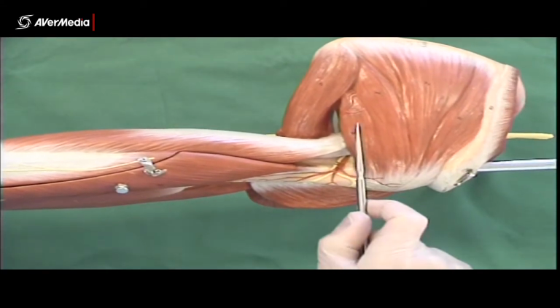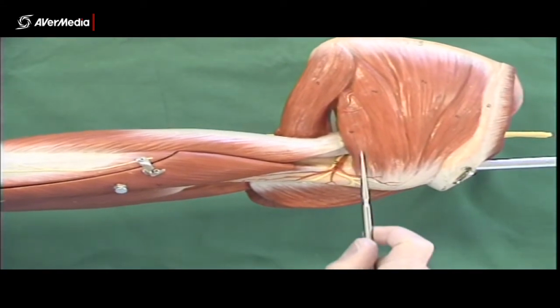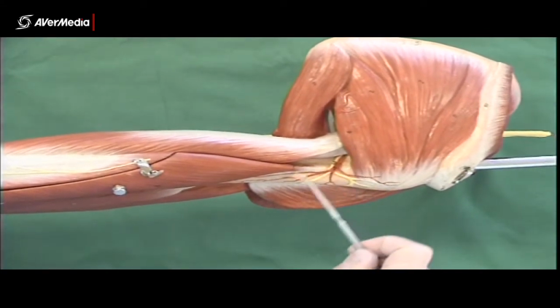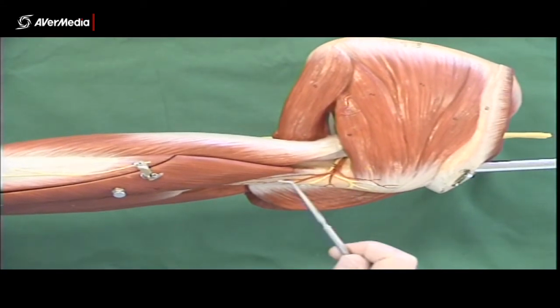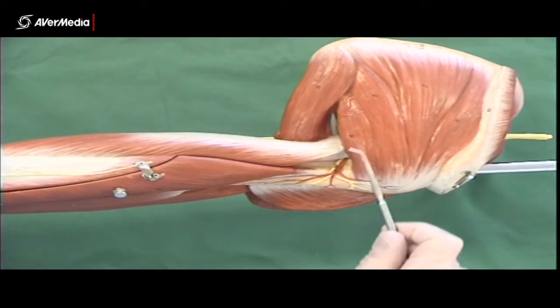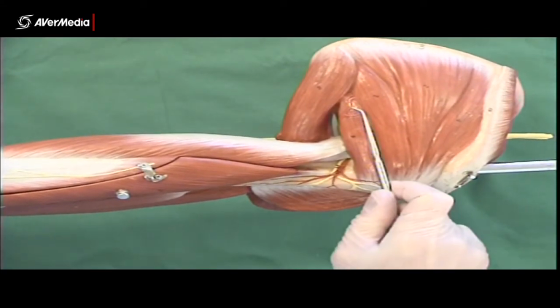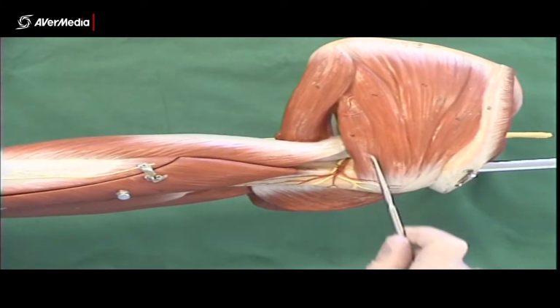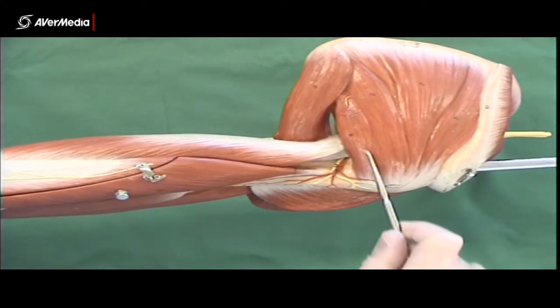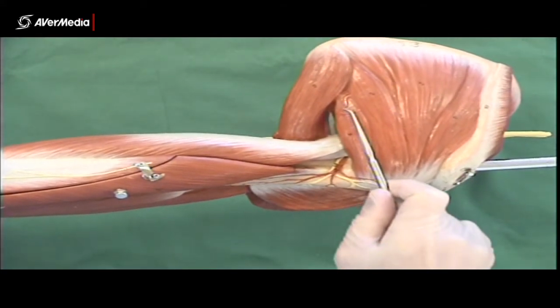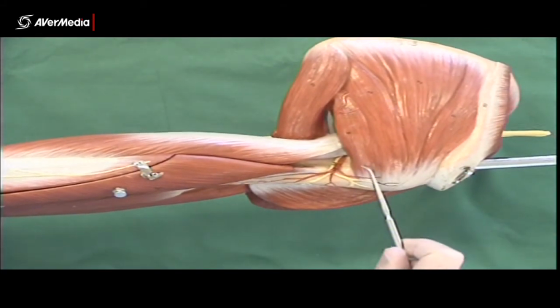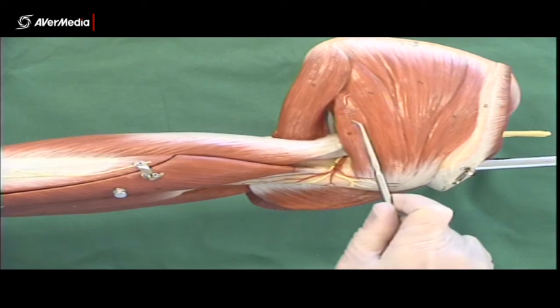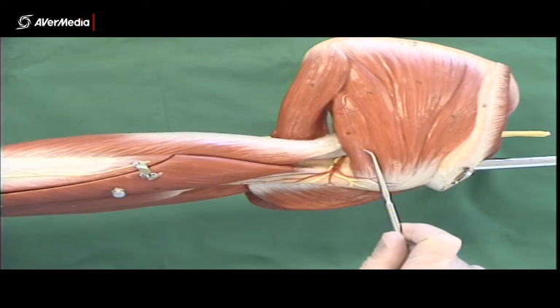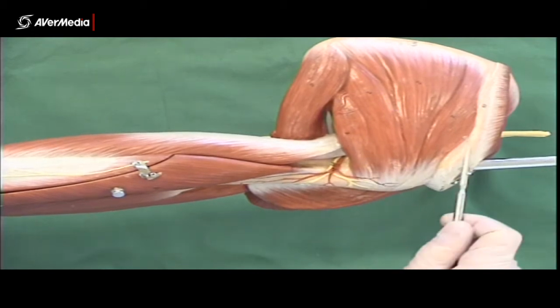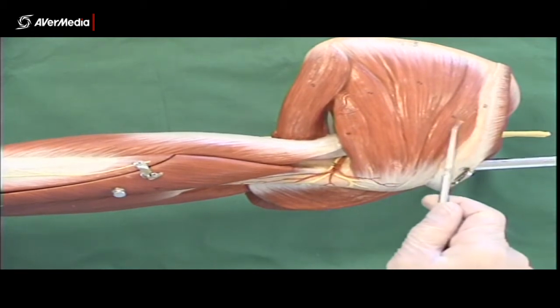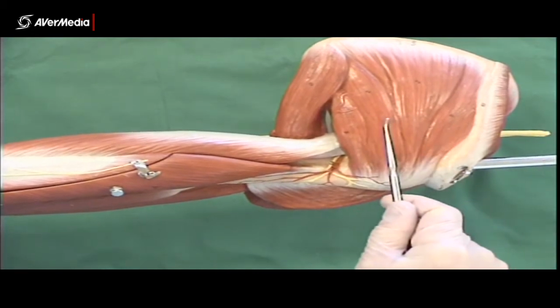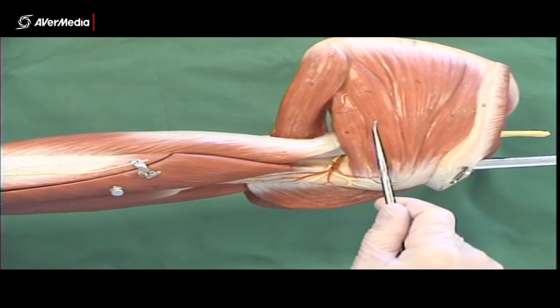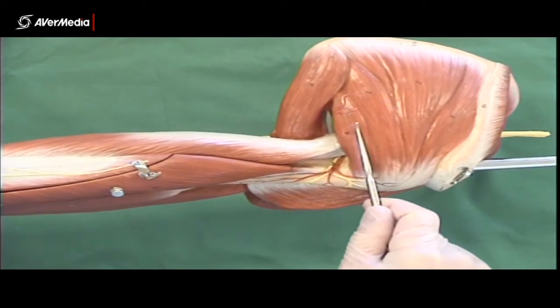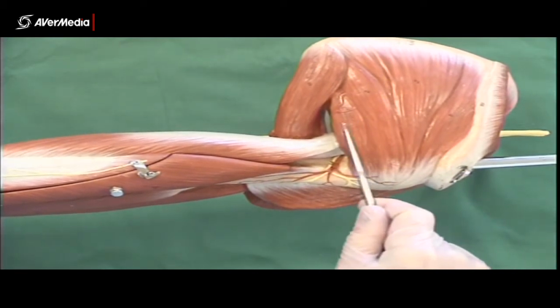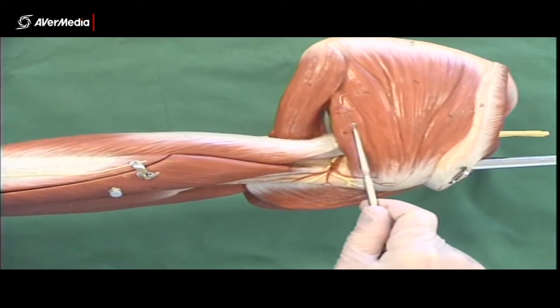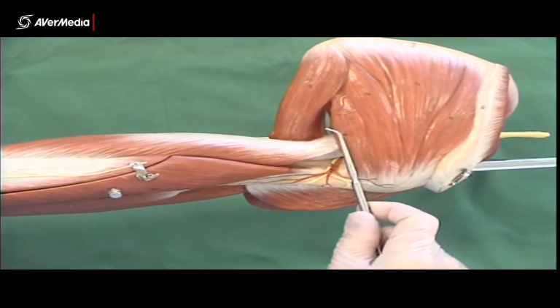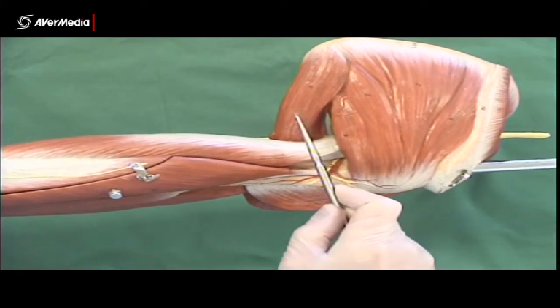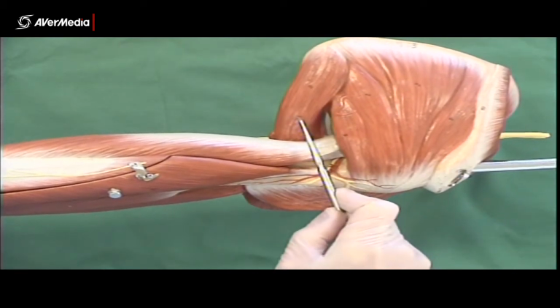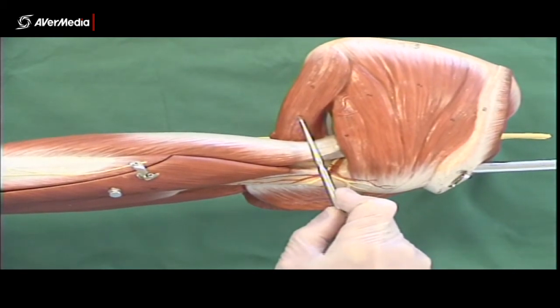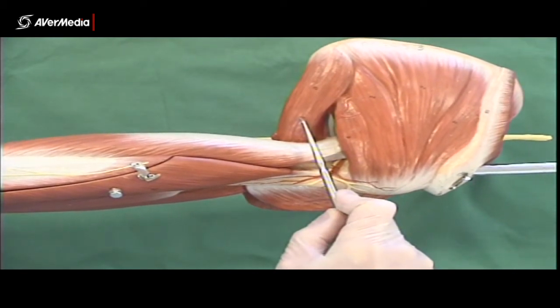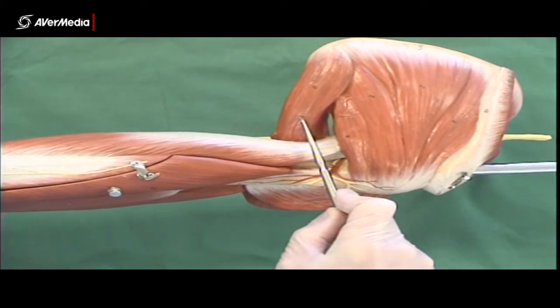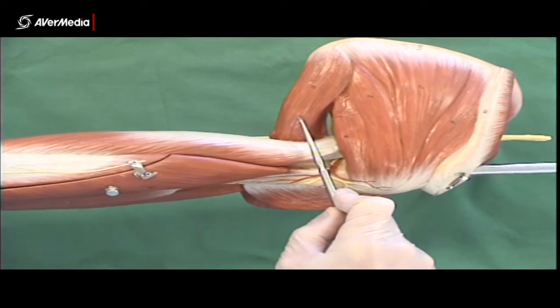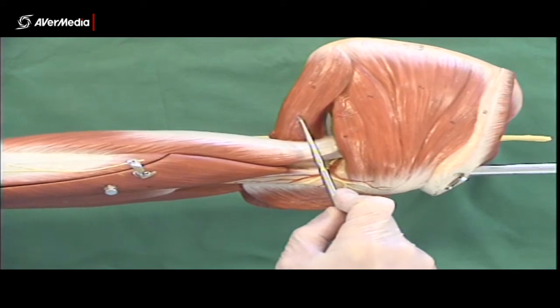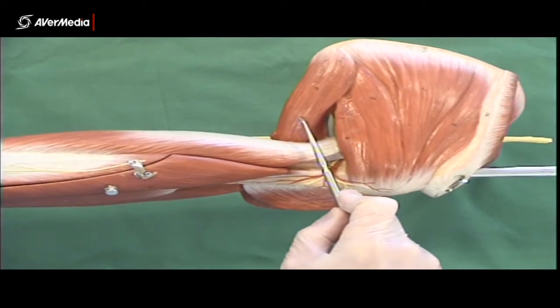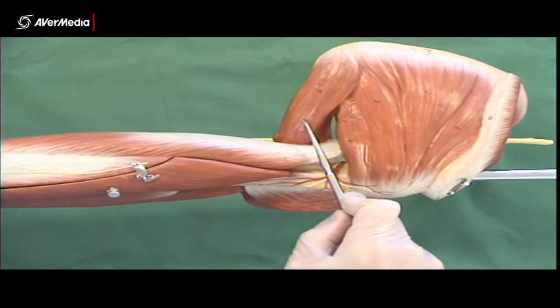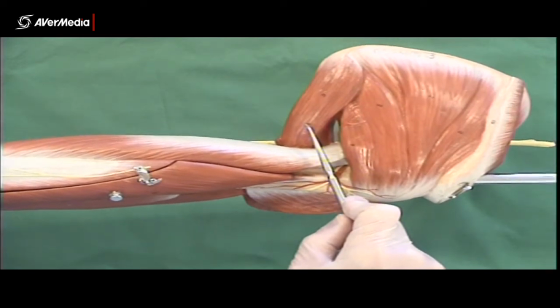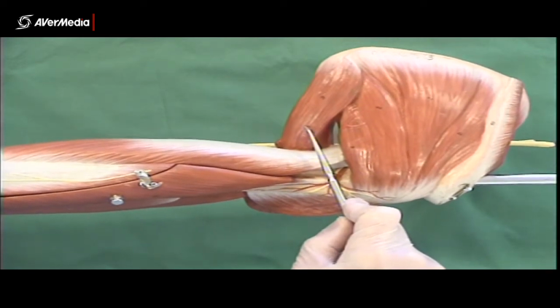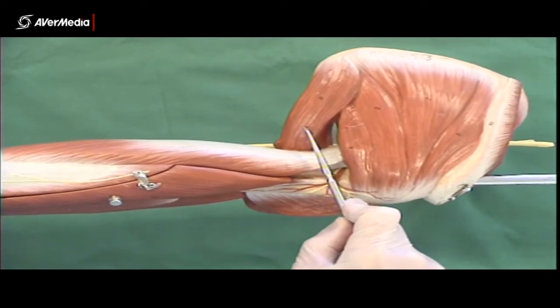To pin them, I'd like you to be able to clearly tell: infraspinatus, teres minor, and then inferior to that but larger, teres major.